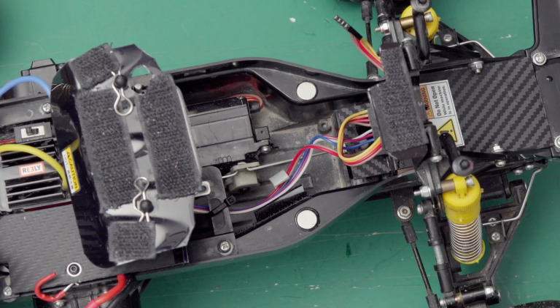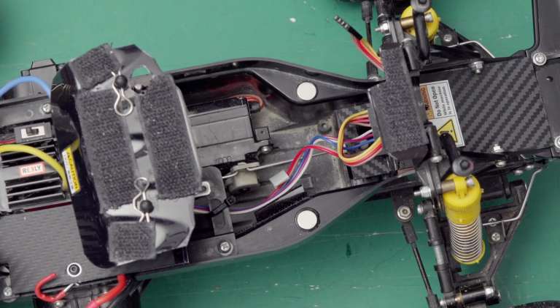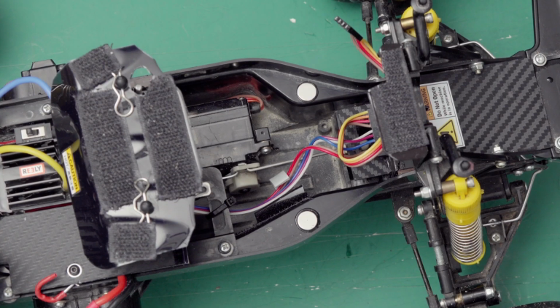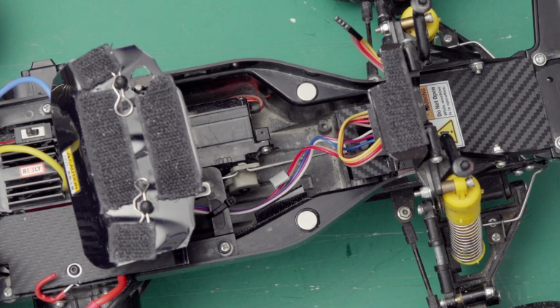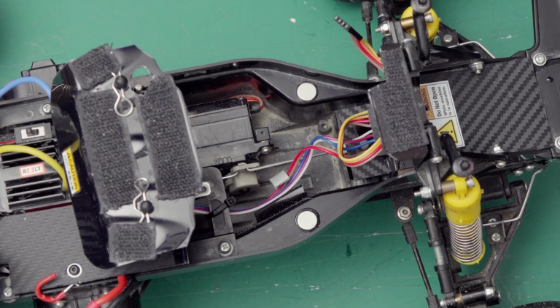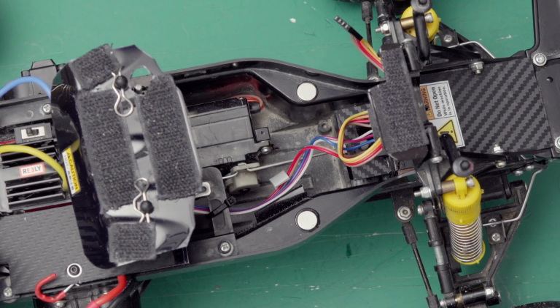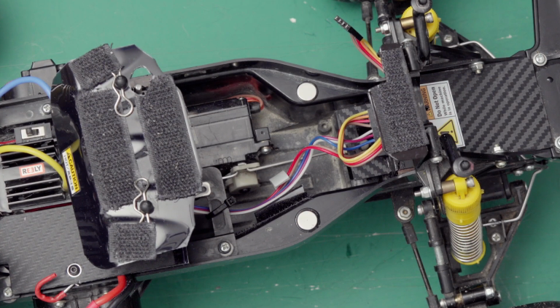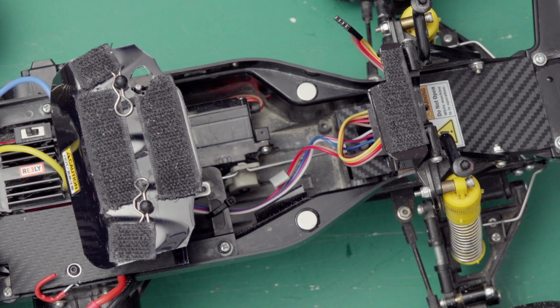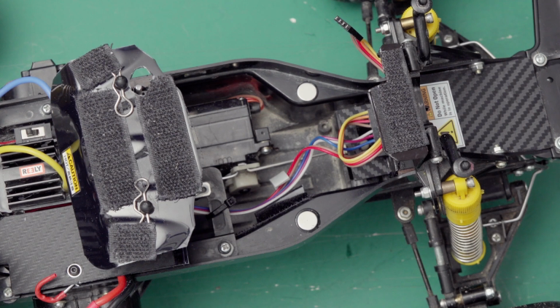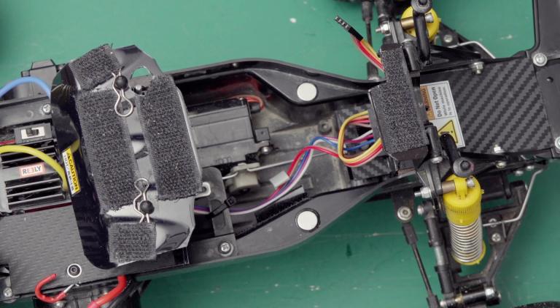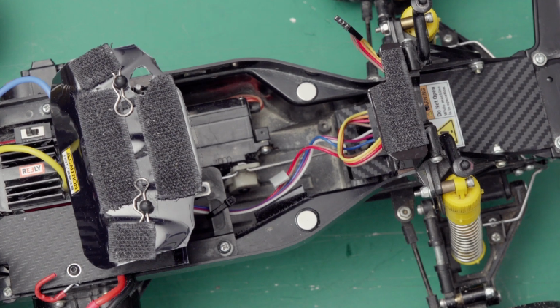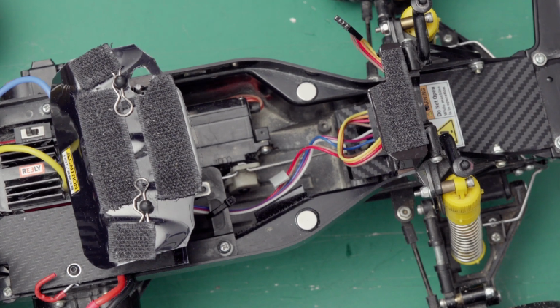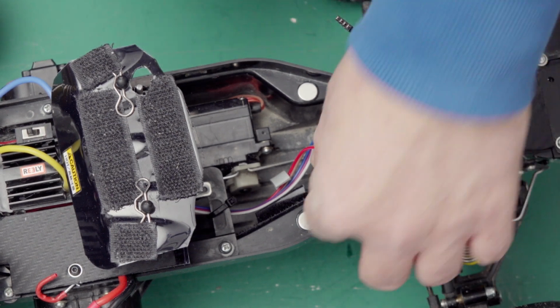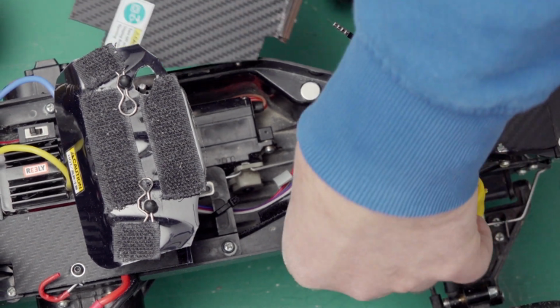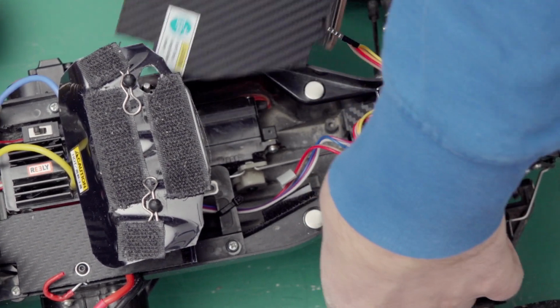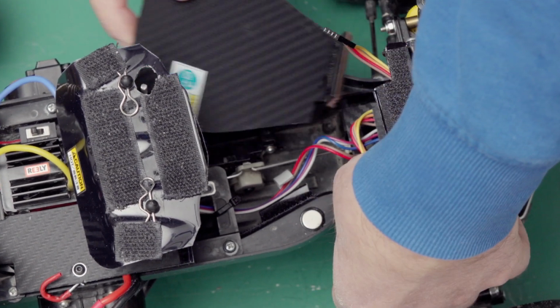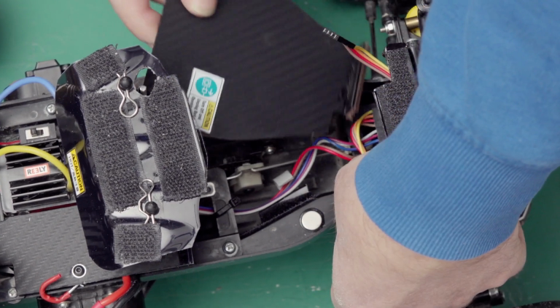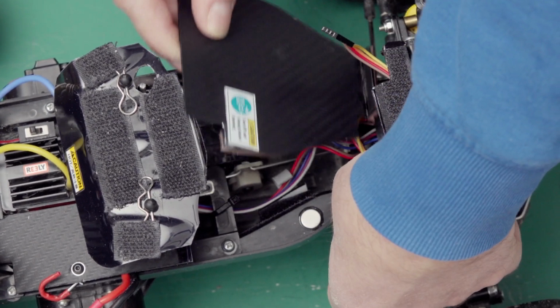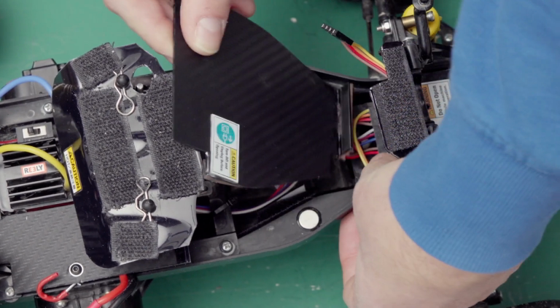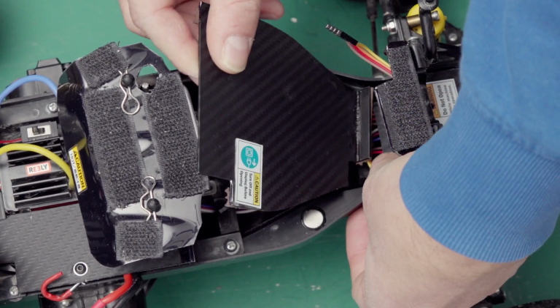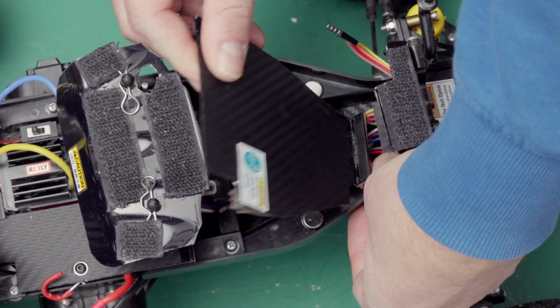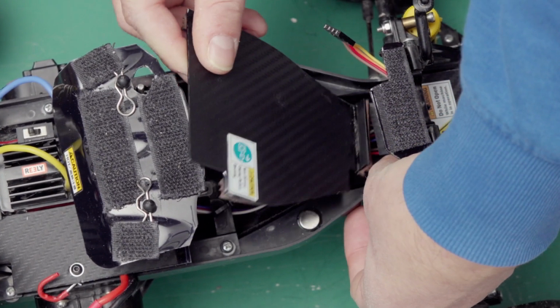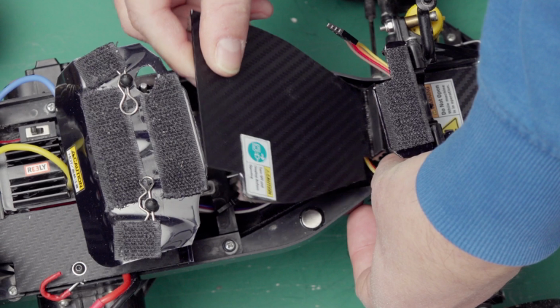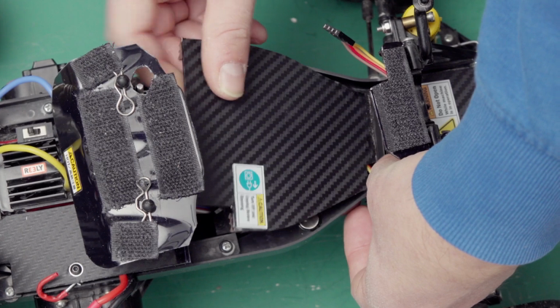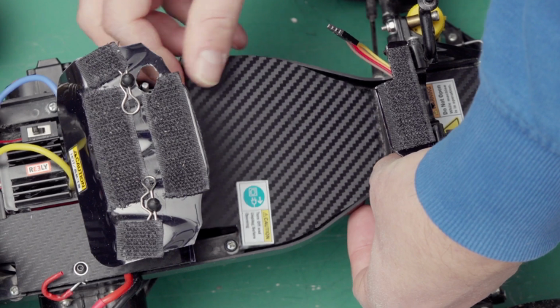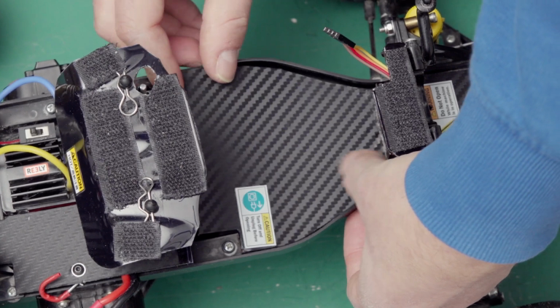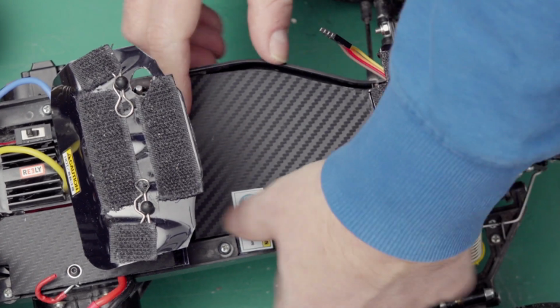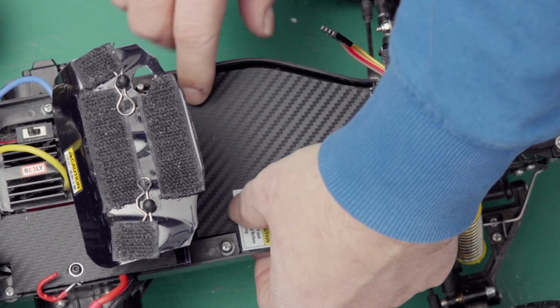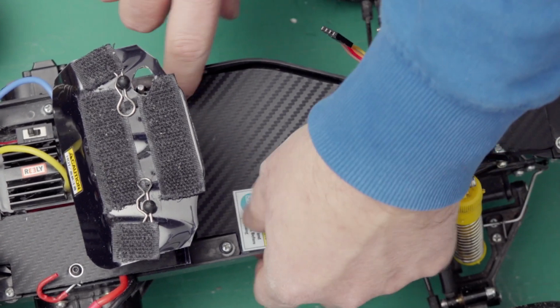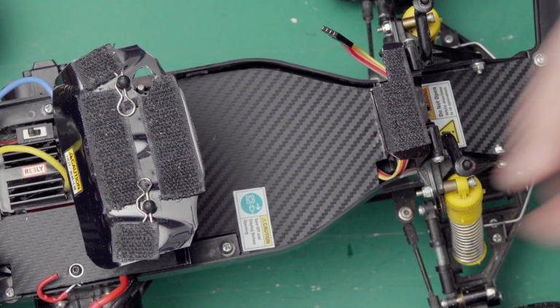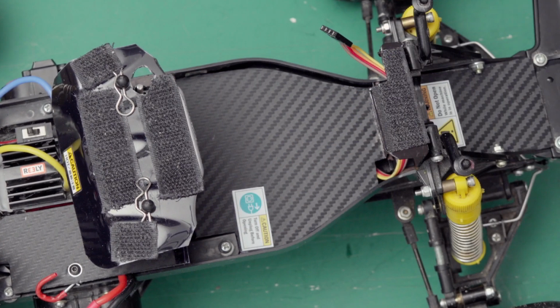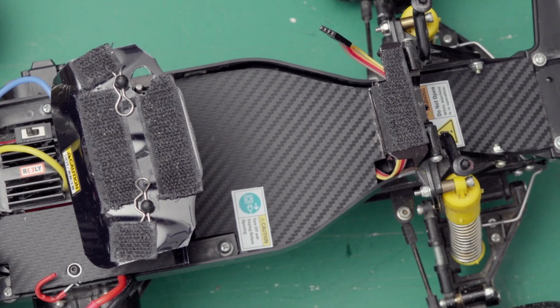Closing up the car does not need any tools. Just slide in the plates and they magnetize to their position.